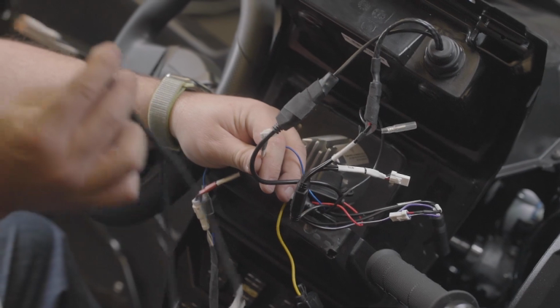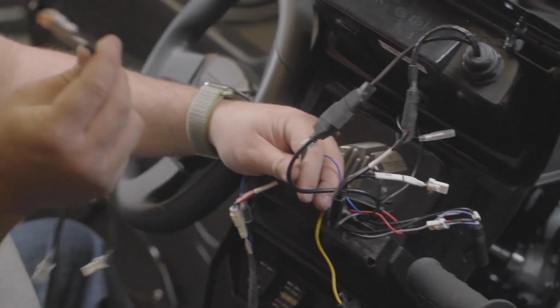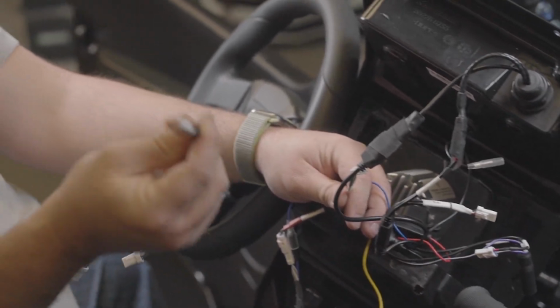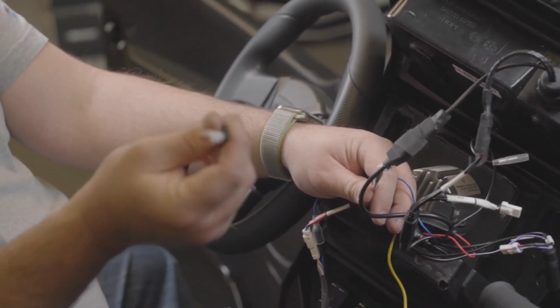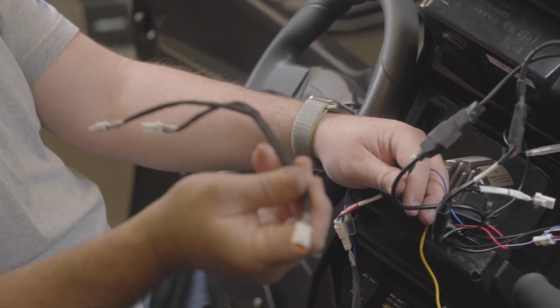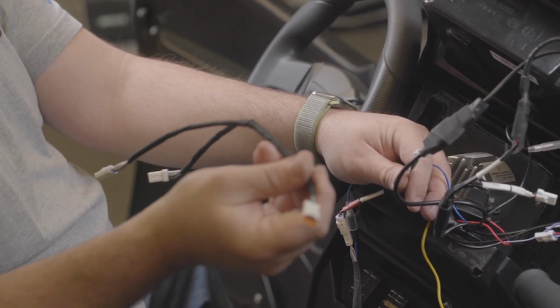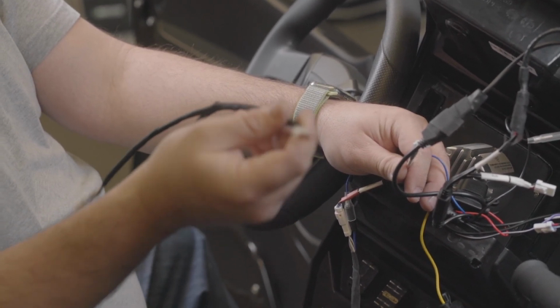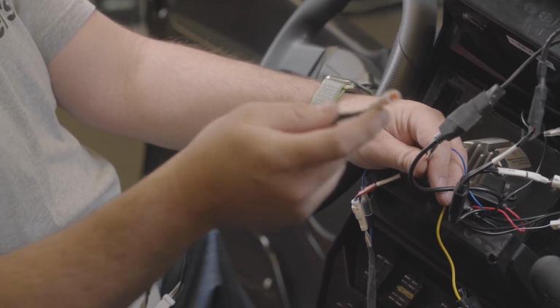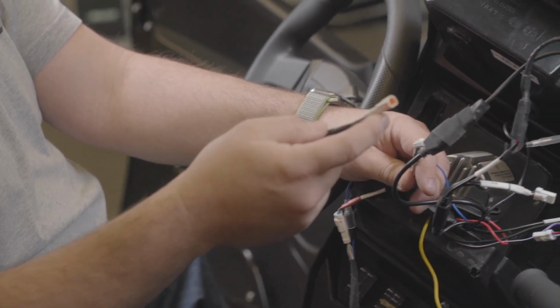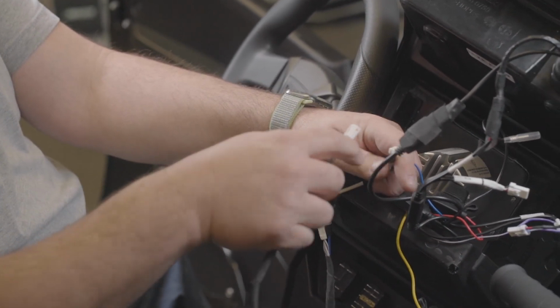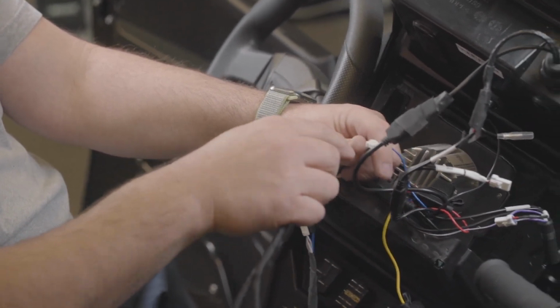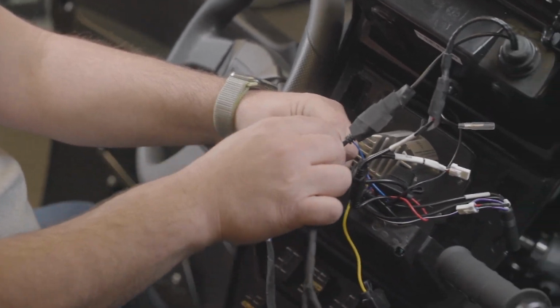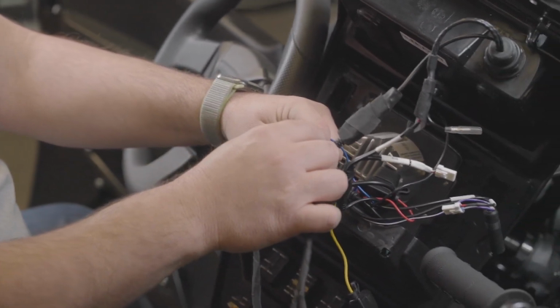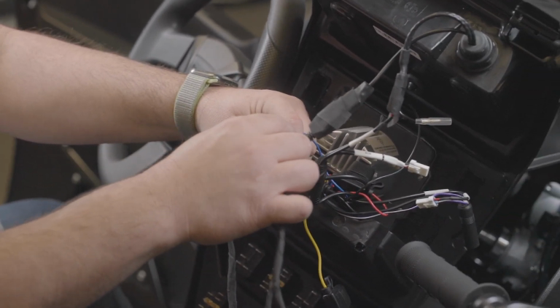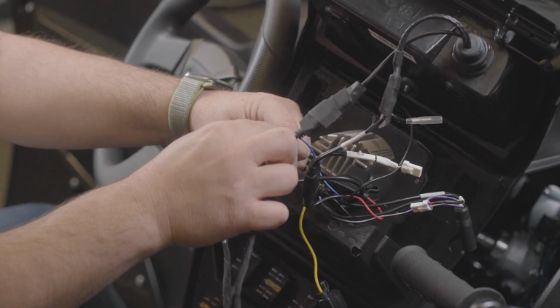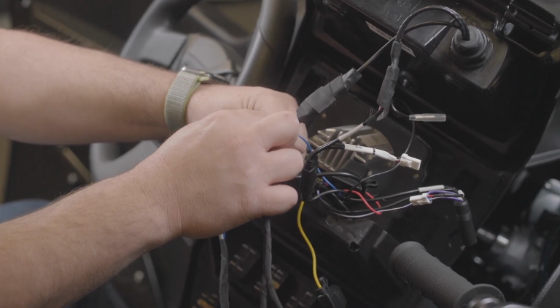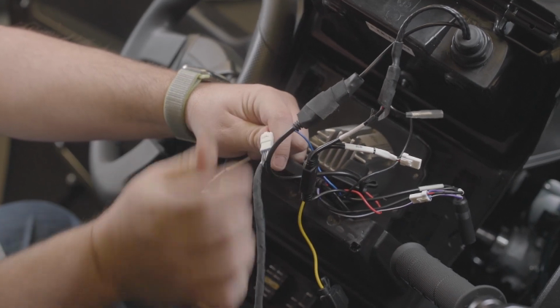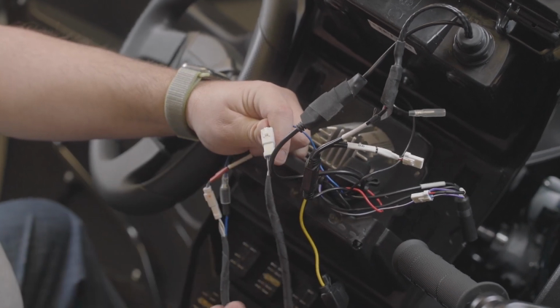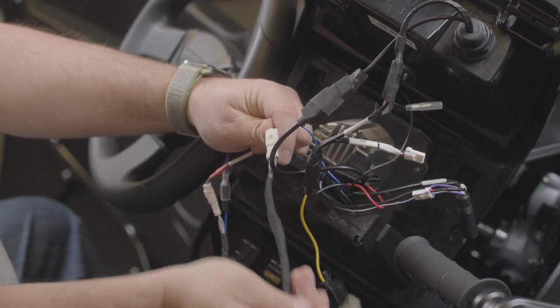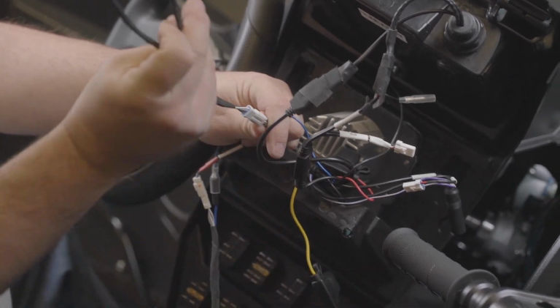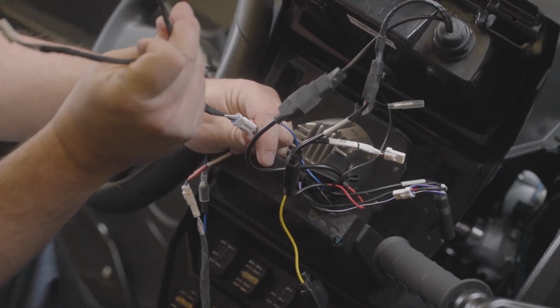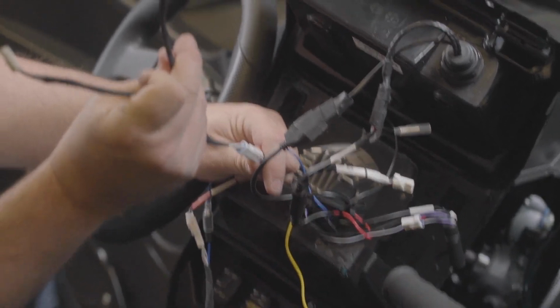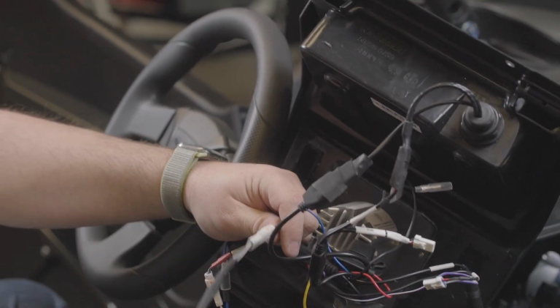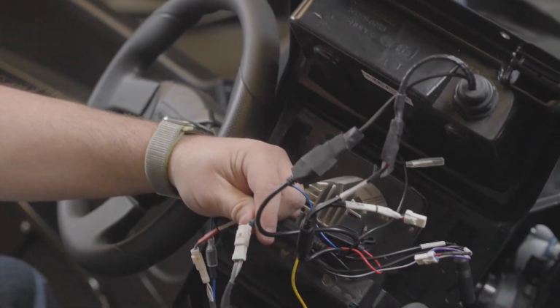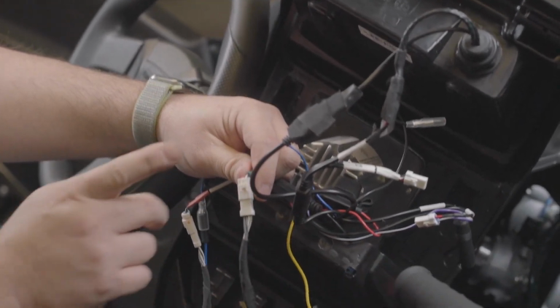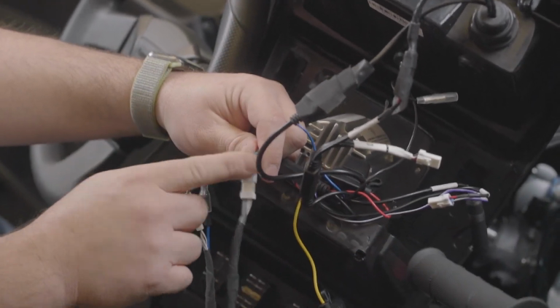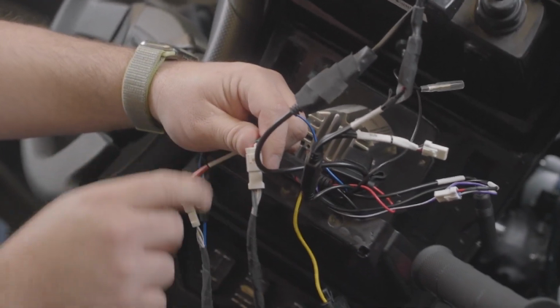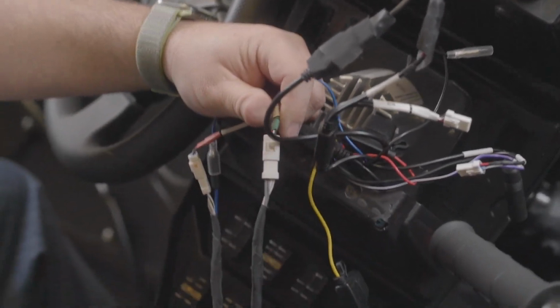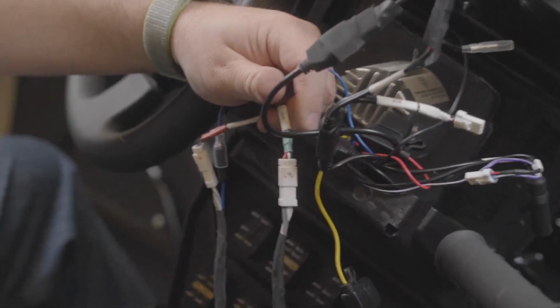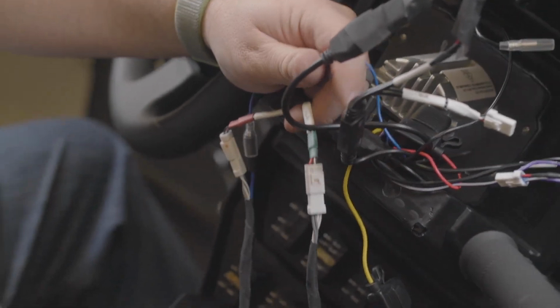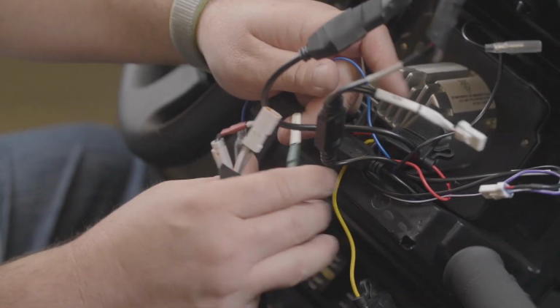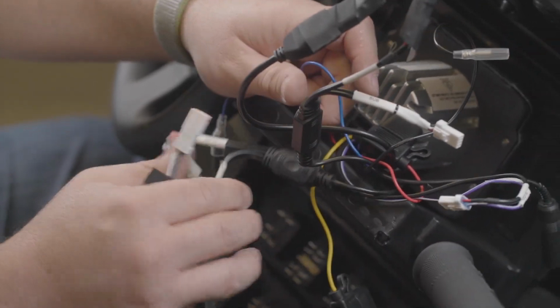At the radio, locate the rear JST connector — this will include the green, green and black, purple, and purple and black wires. Step 41: Connect the wiring to the switches, interactive display, or radio, connecting the rear JST connector from the roof harness.